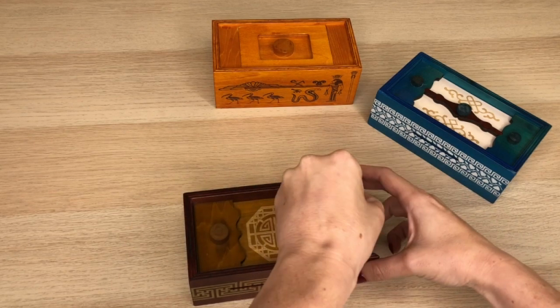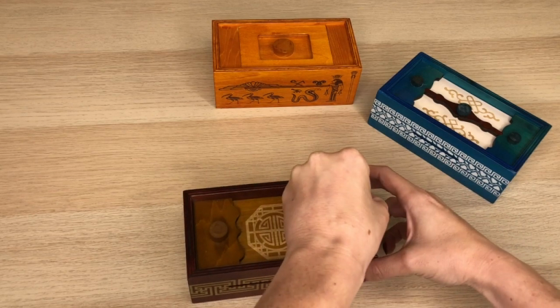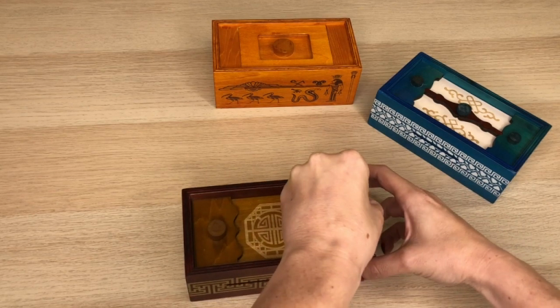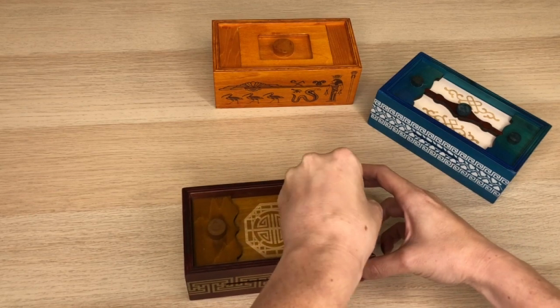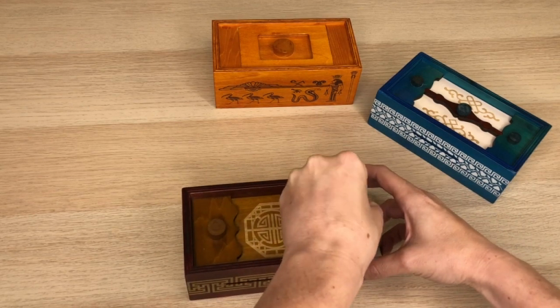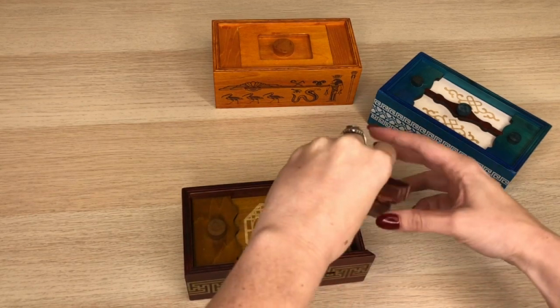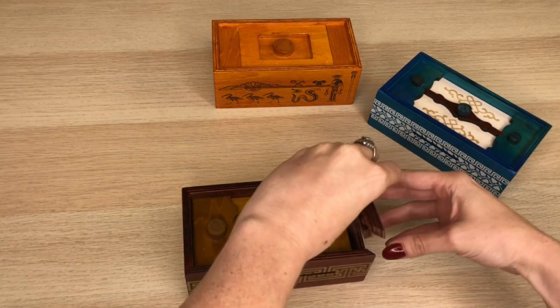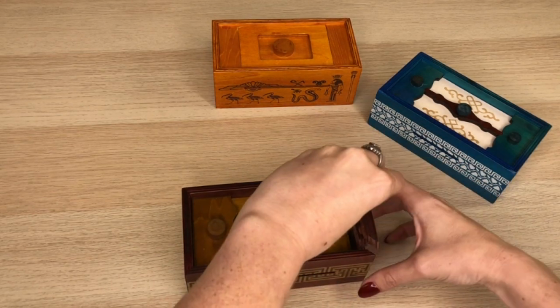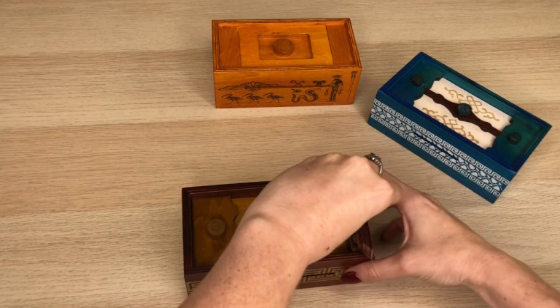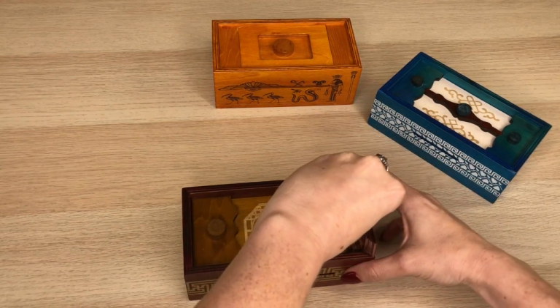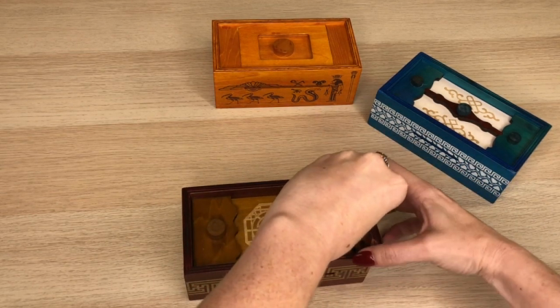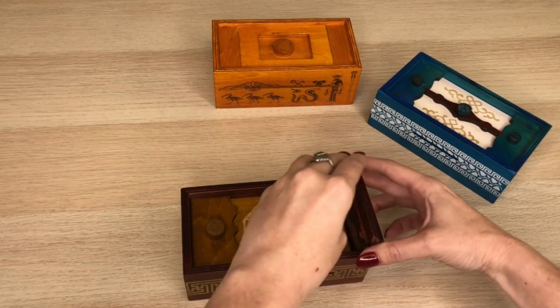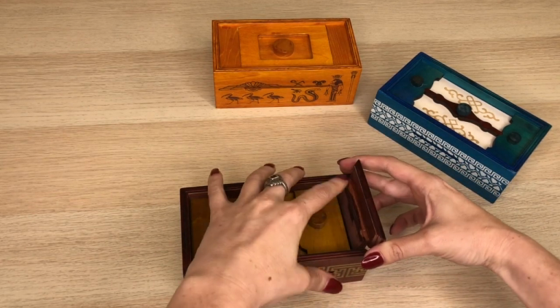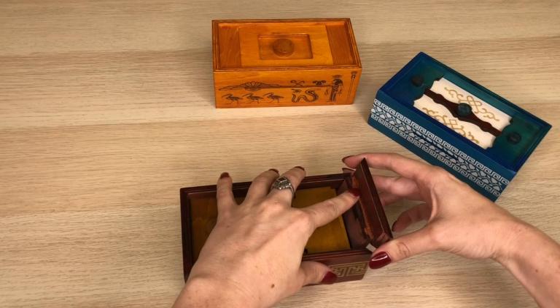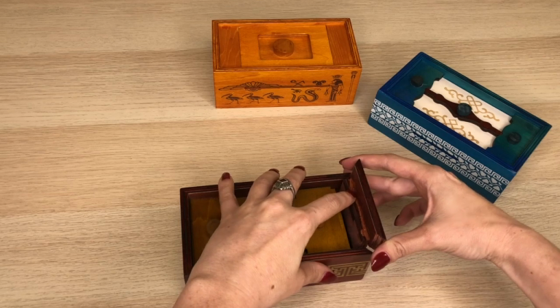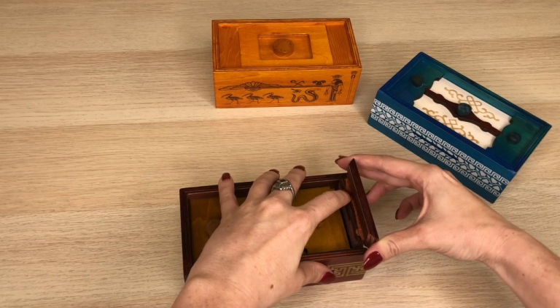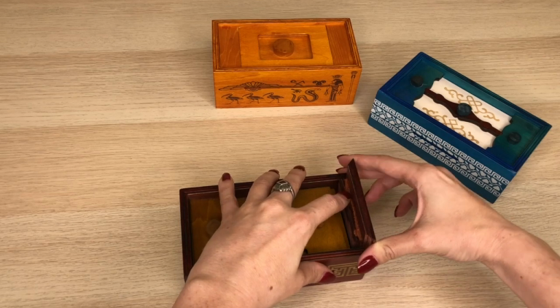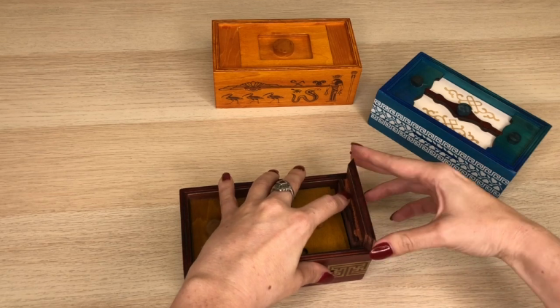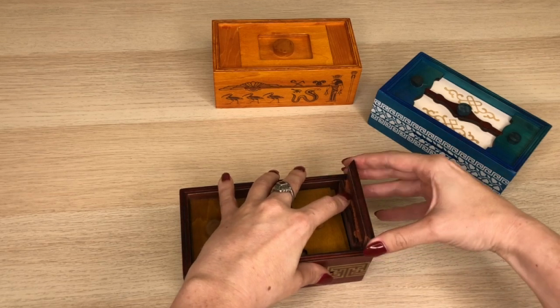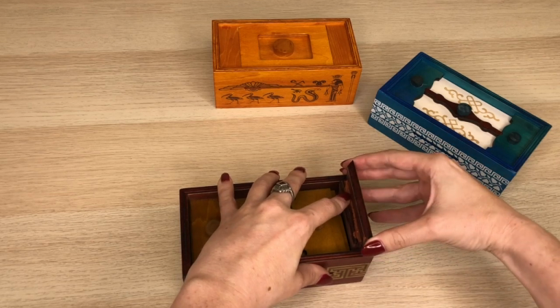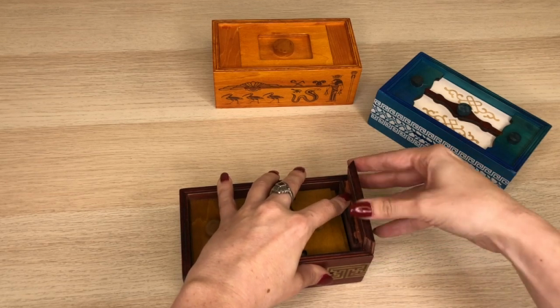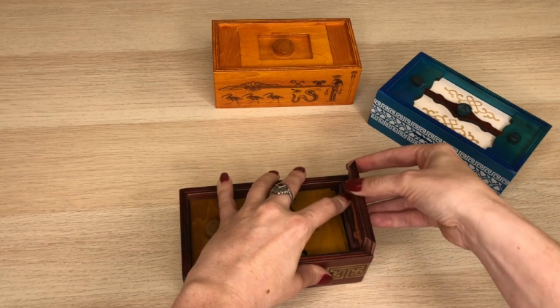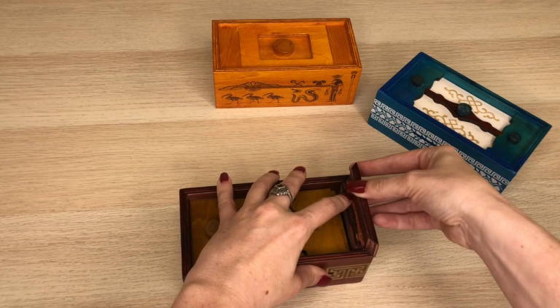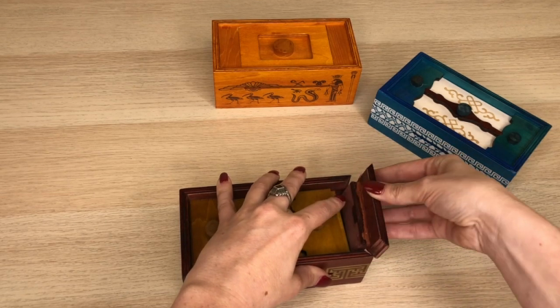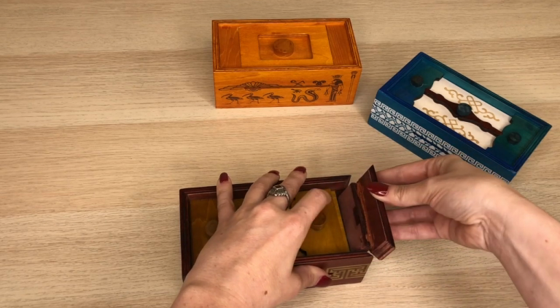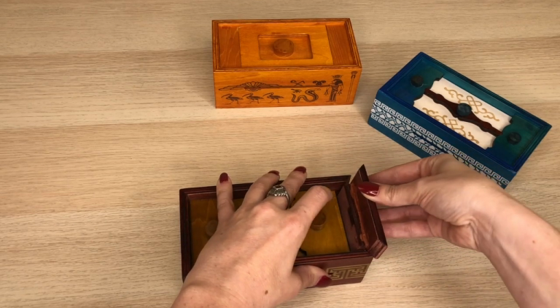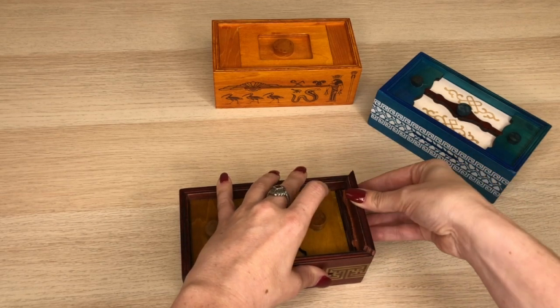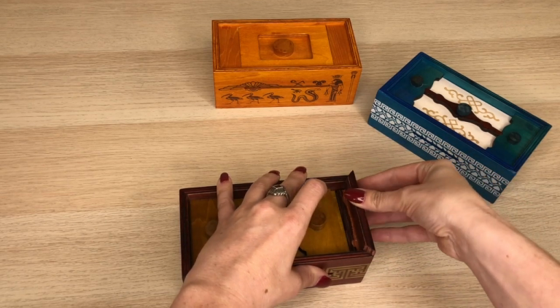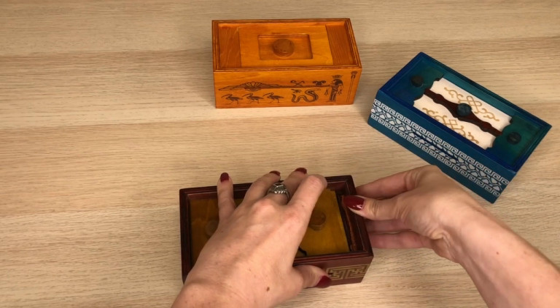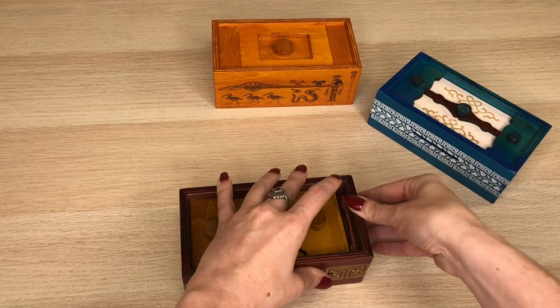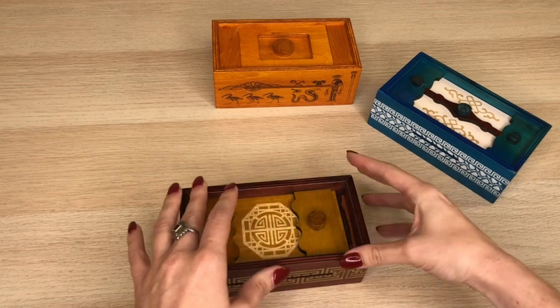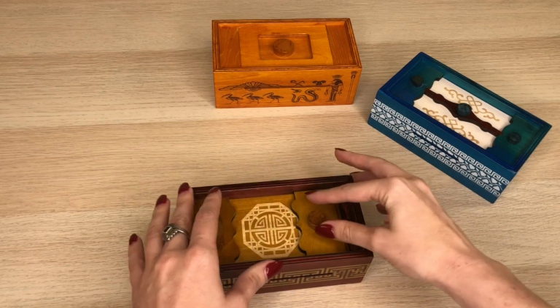Oops, not that way — that's backwards. Slide that side panel in. That's Emperor's Chest. That's how you solve that one.